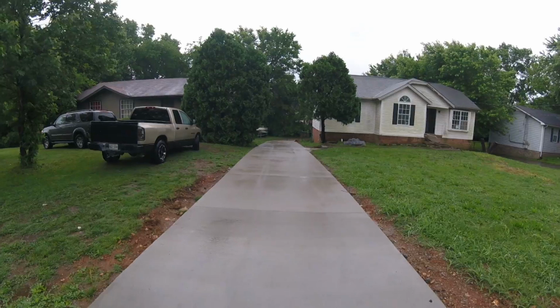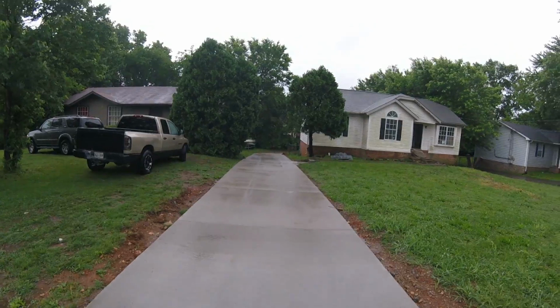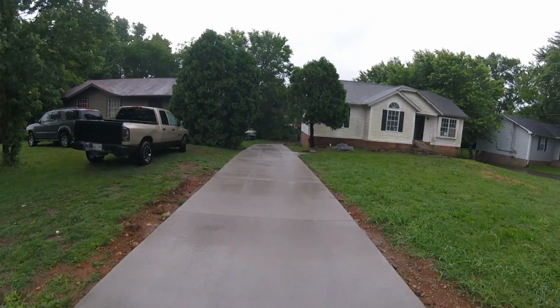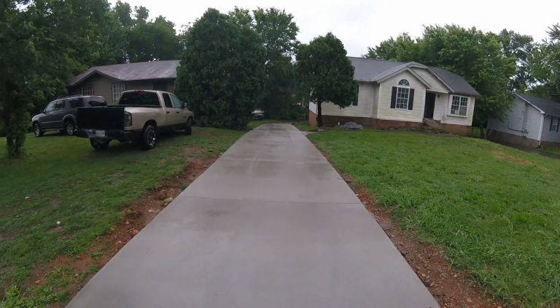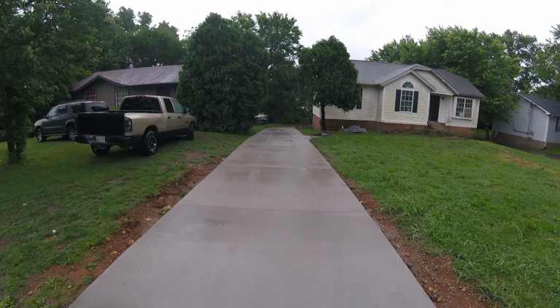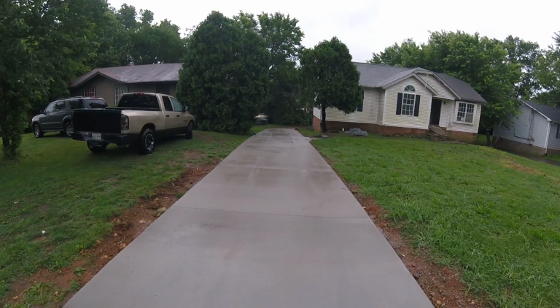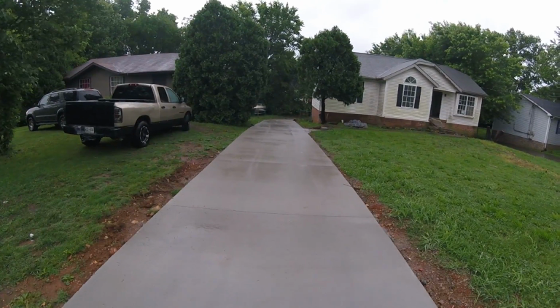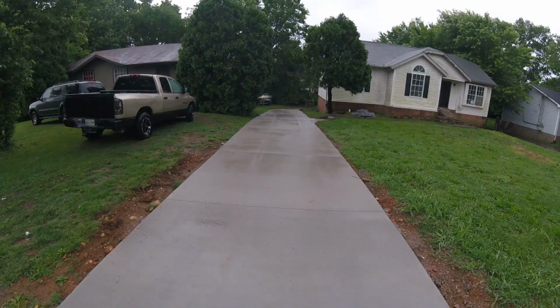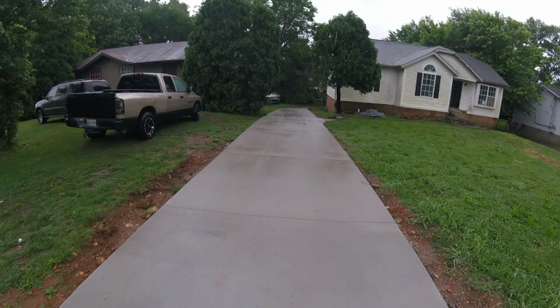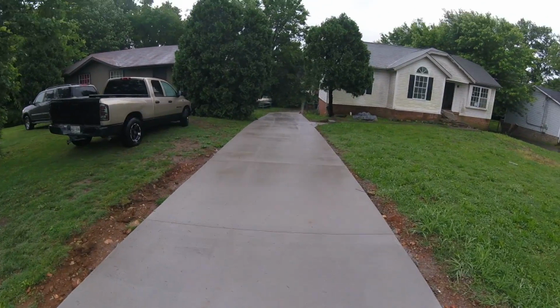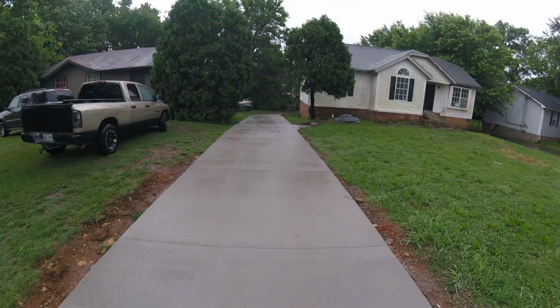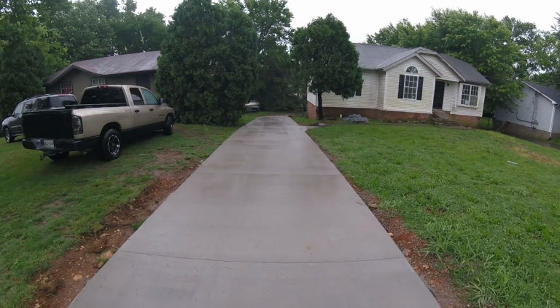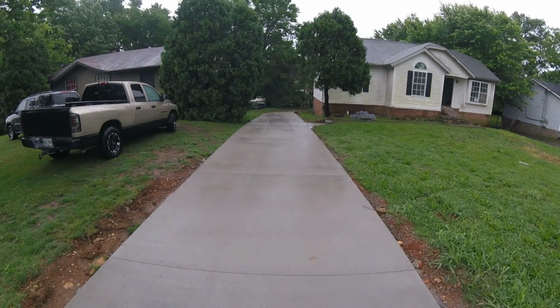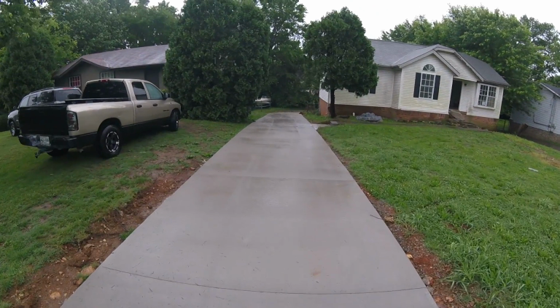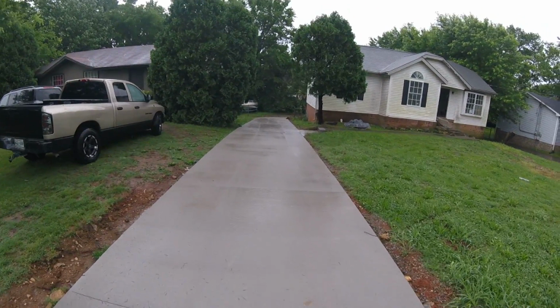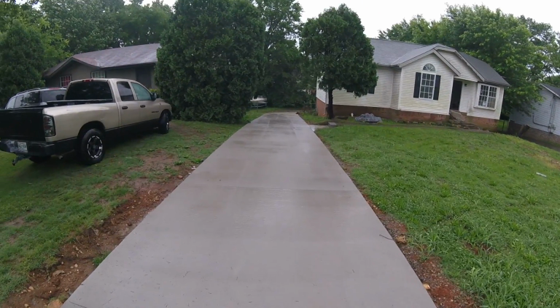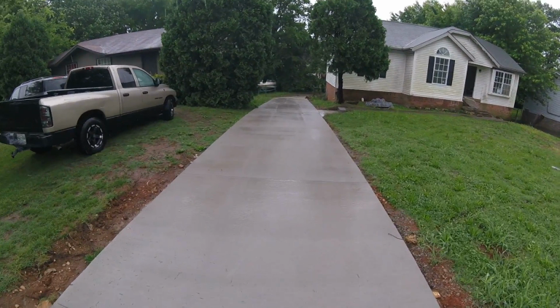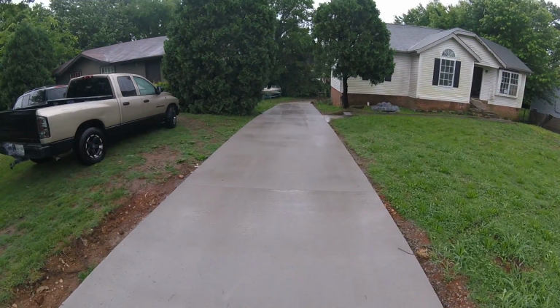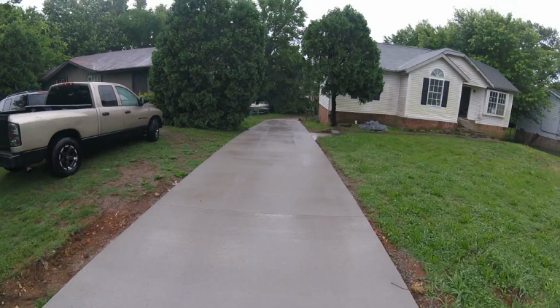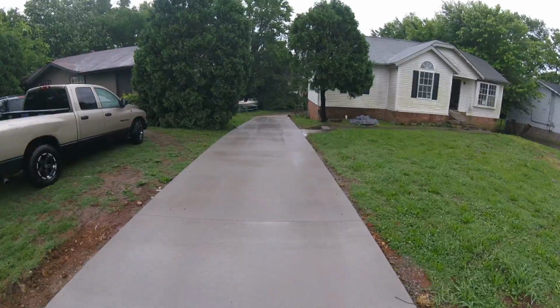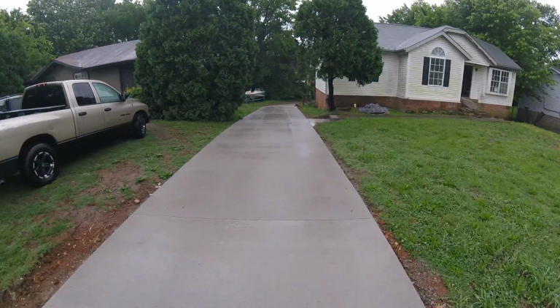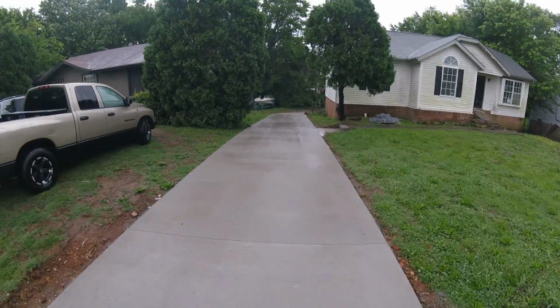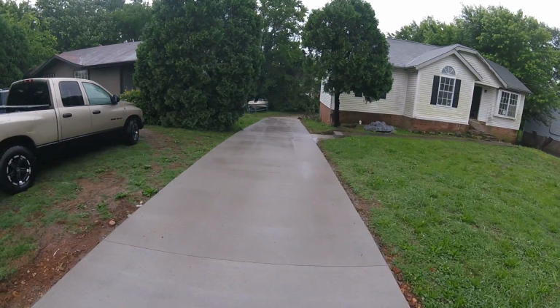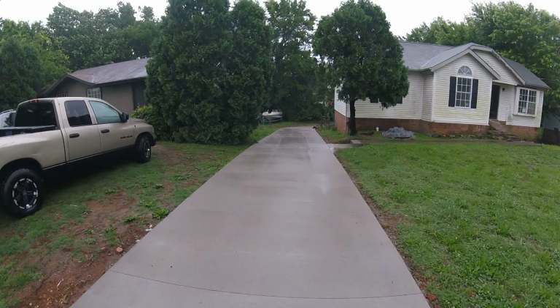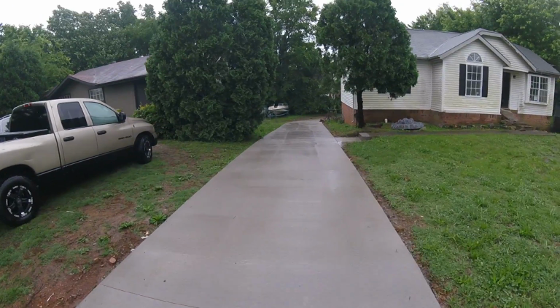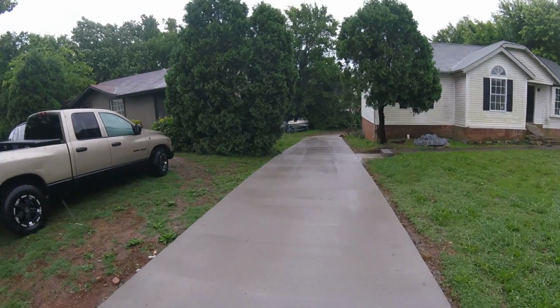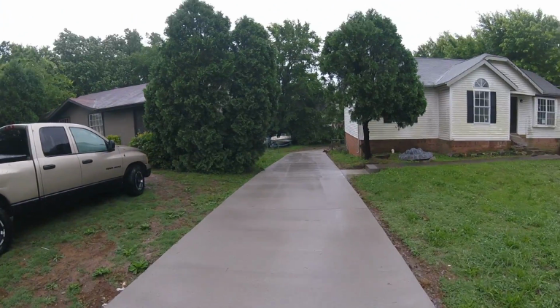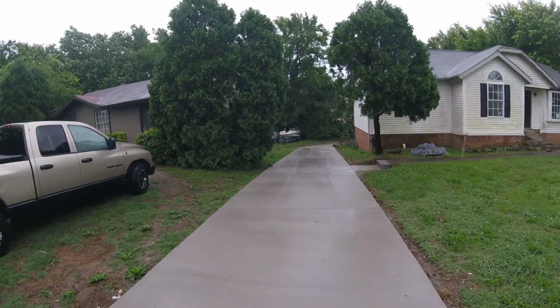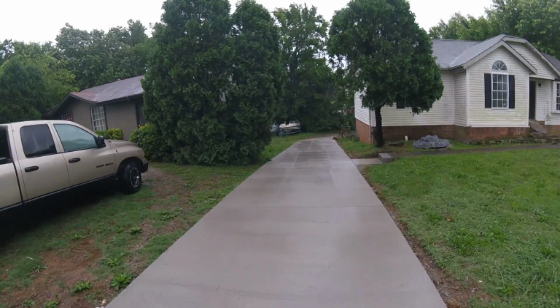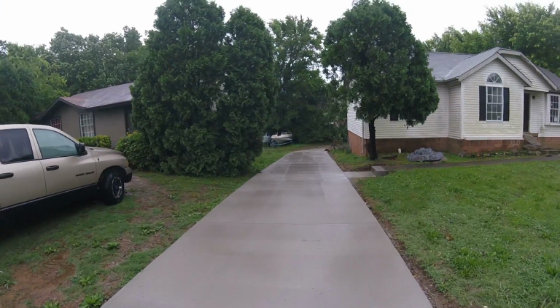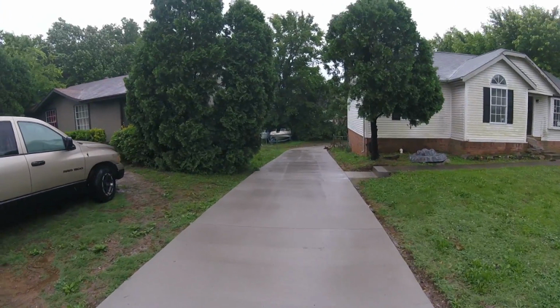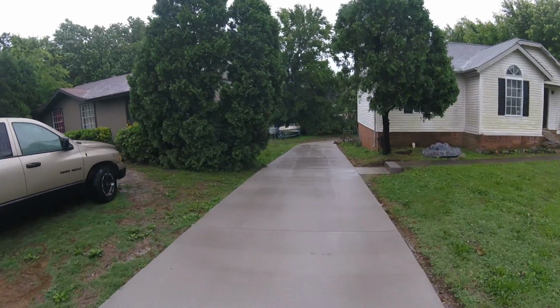This is a new place, the one that I'm flipping. This is the new driveway we just had put in. It goes all the way around the back.